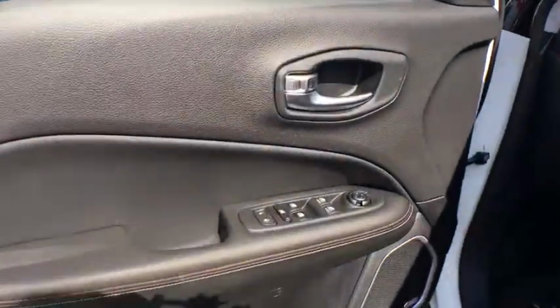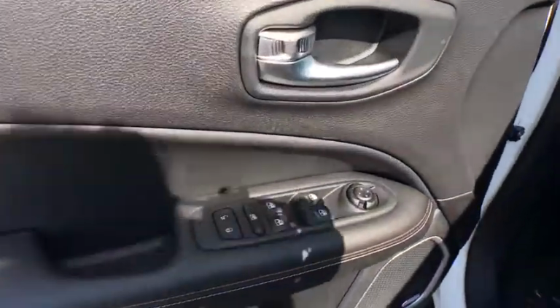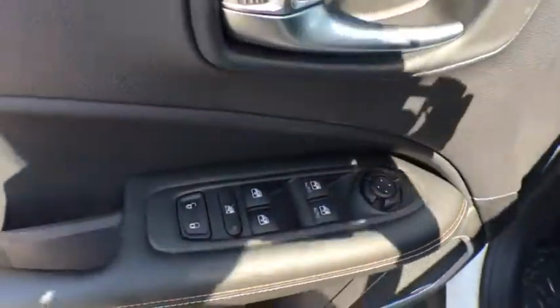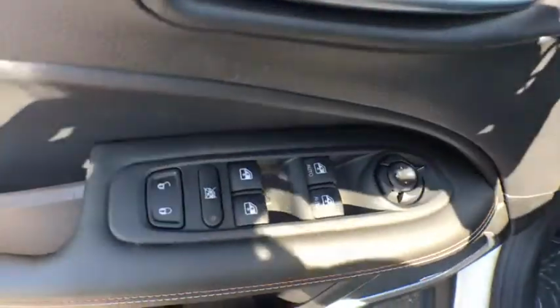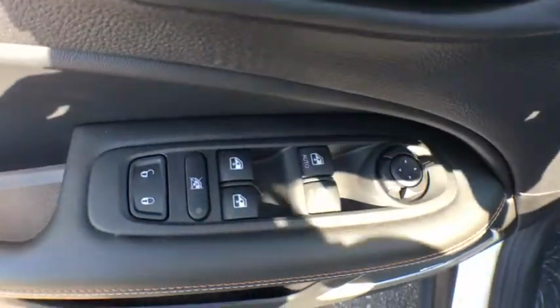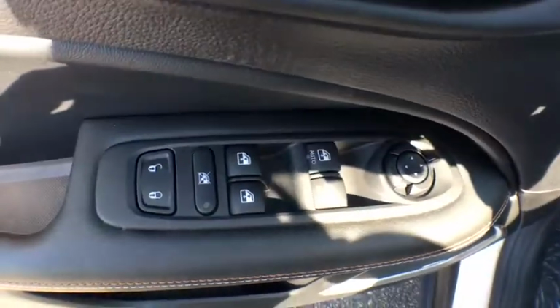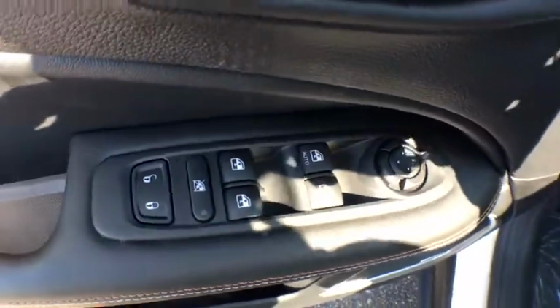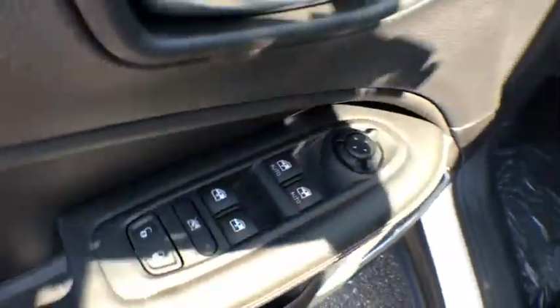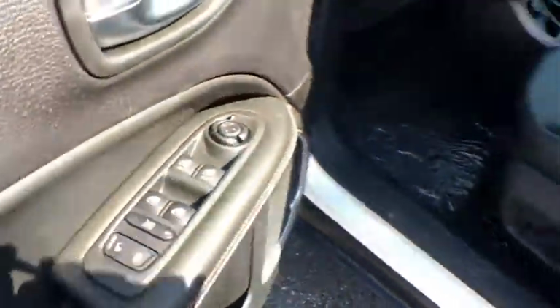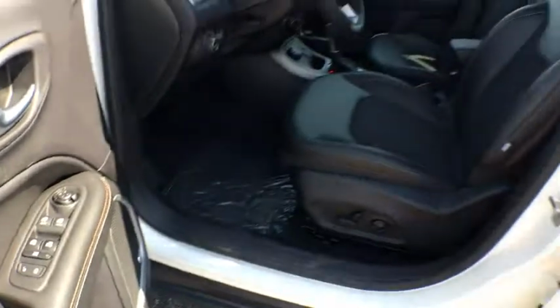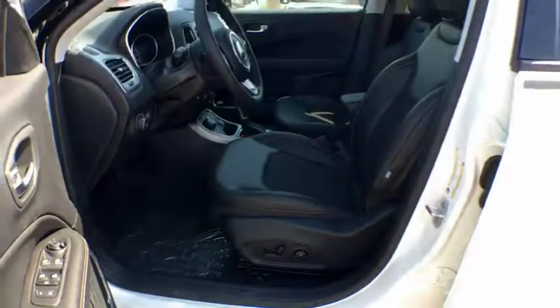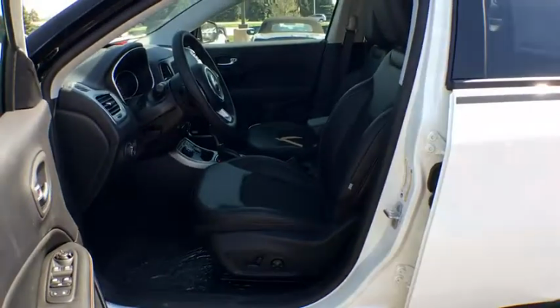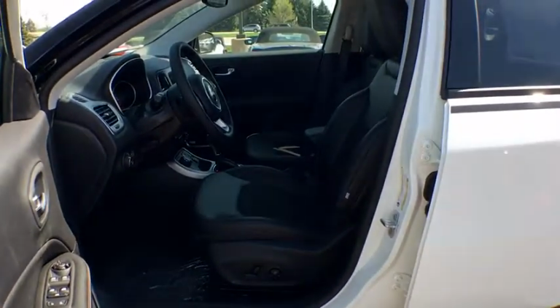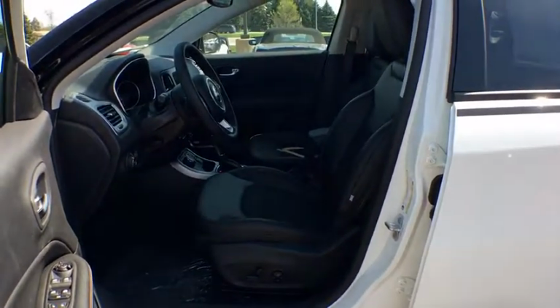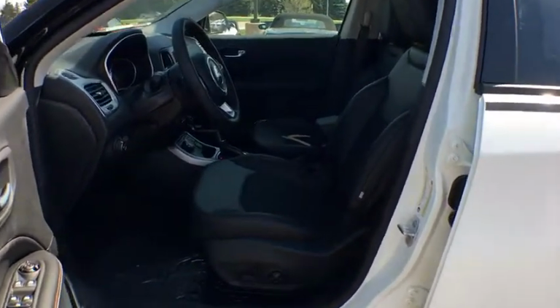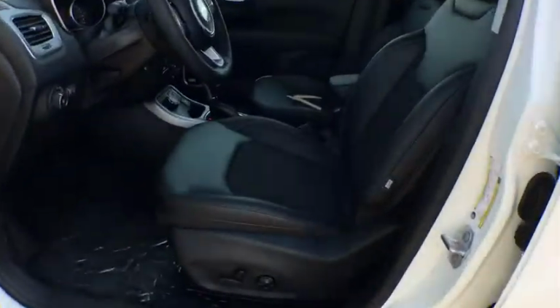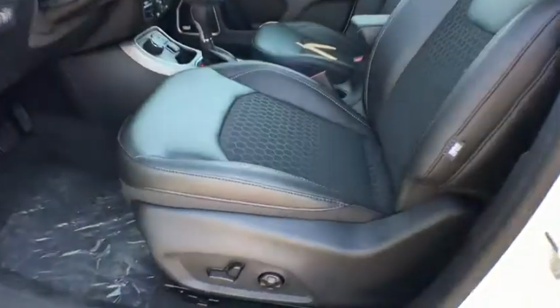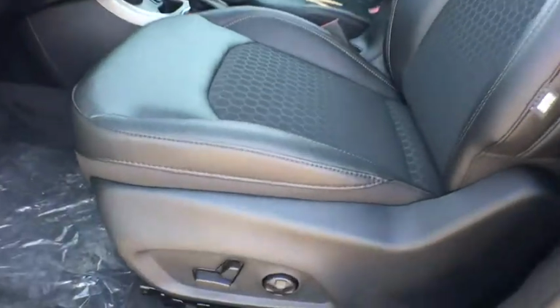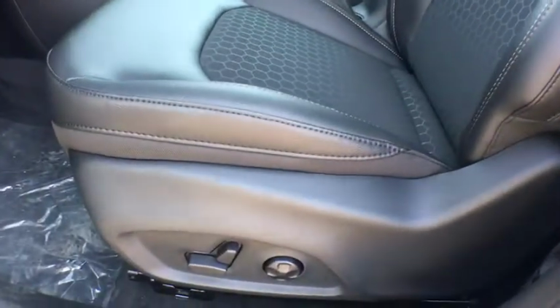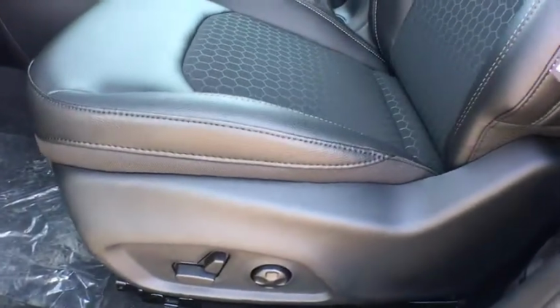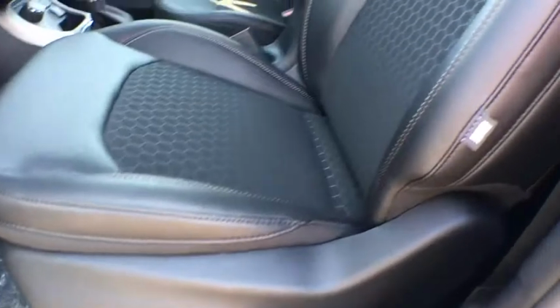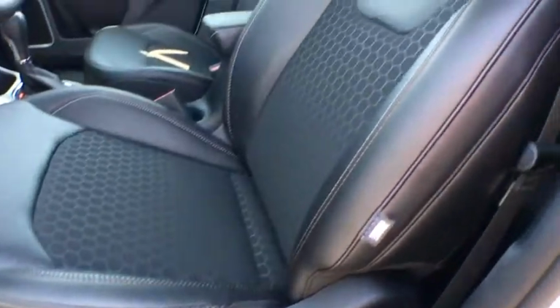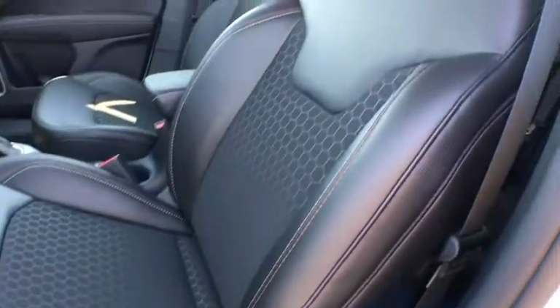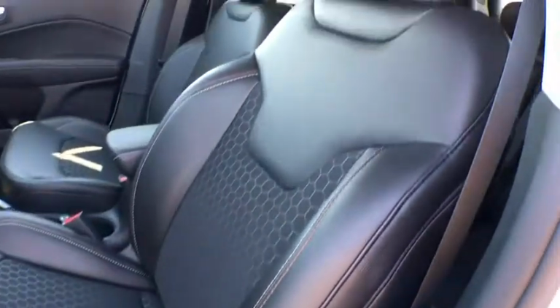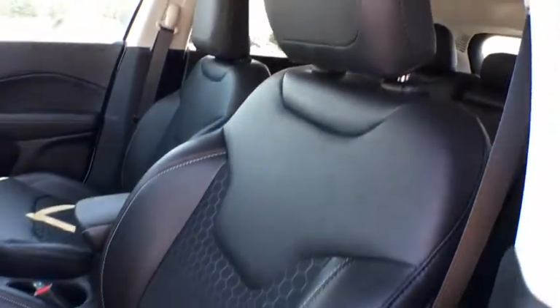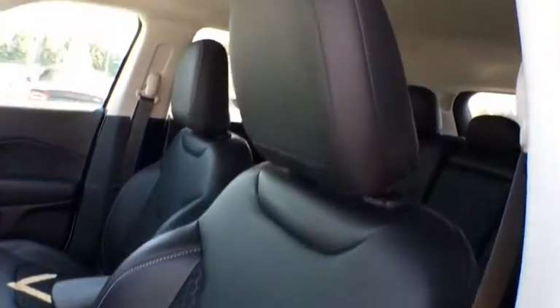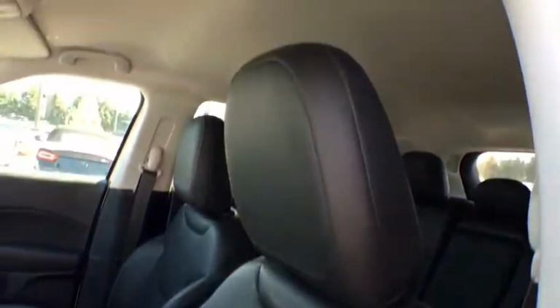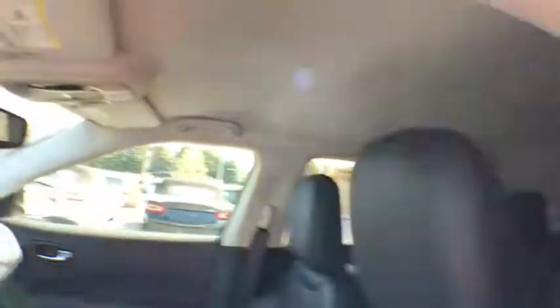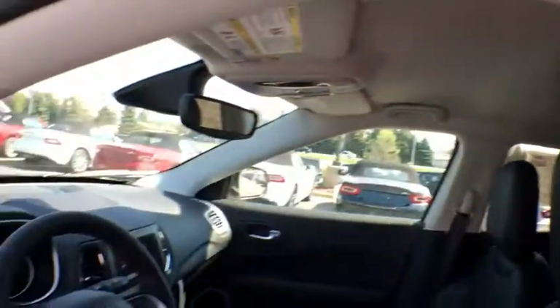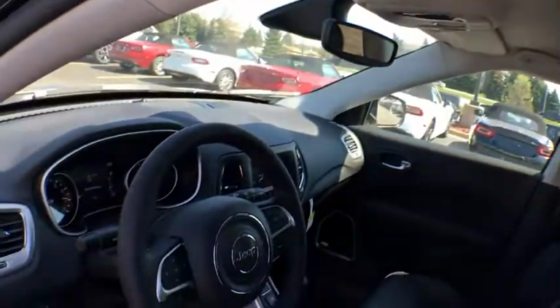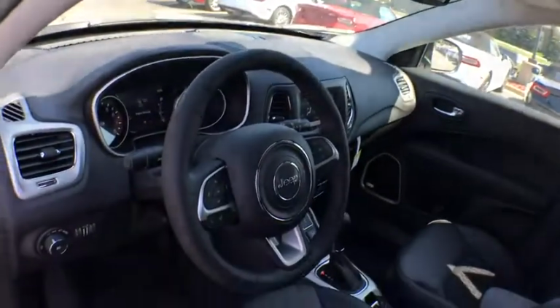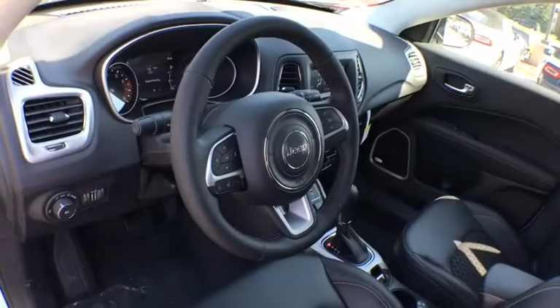Heated steering wheel, fog lights, rear window defroster, tachometer, brake assist, overhead console, remote keyless entry, panic alarm, driver vanity mirror. Take this vehicle for a spin and see why so many shoppers are now proud owners.